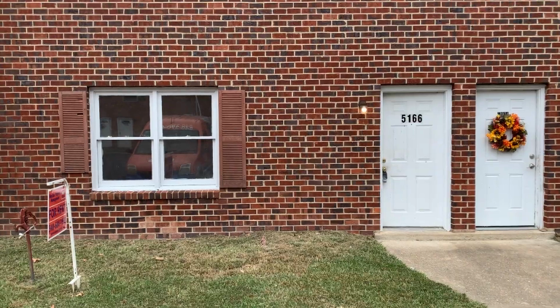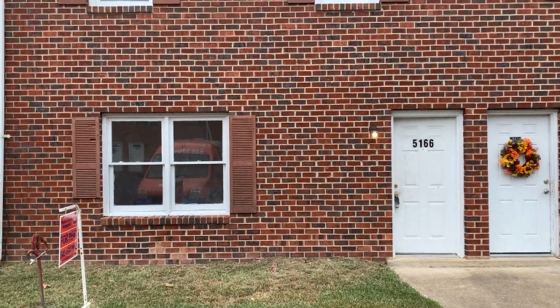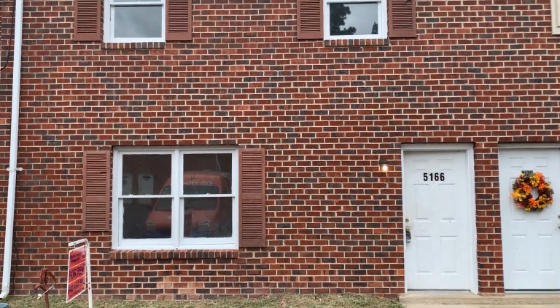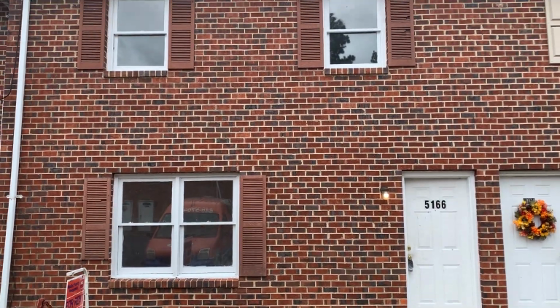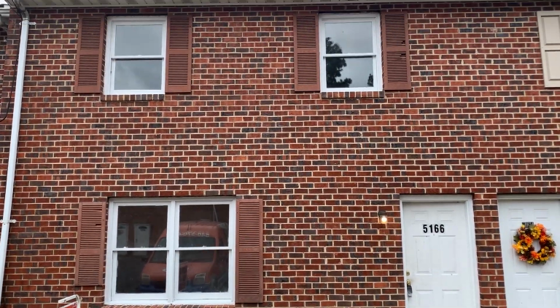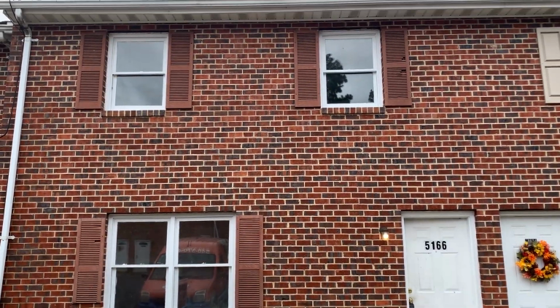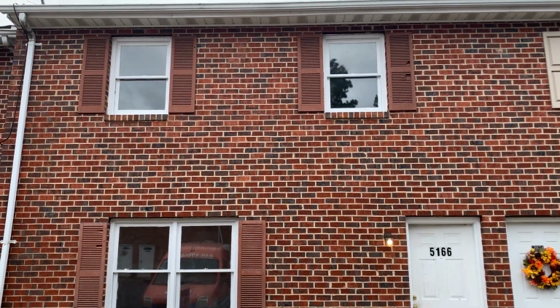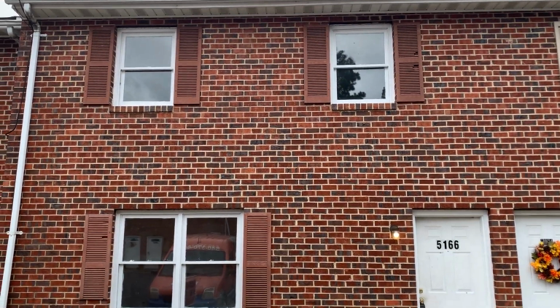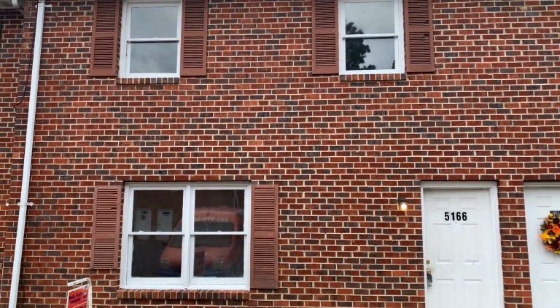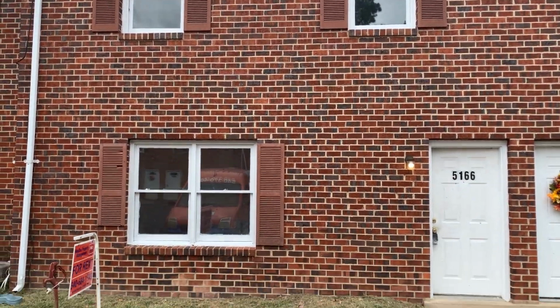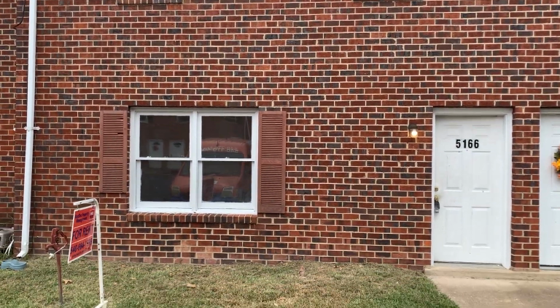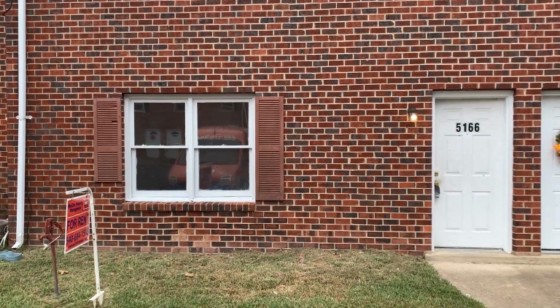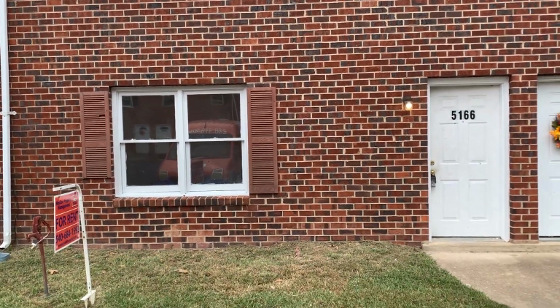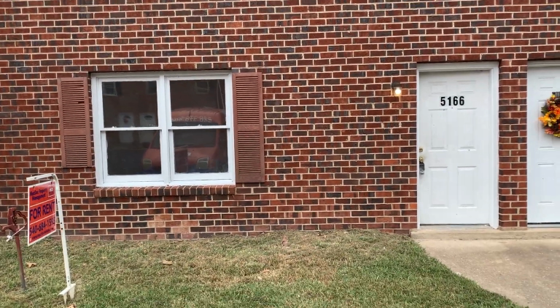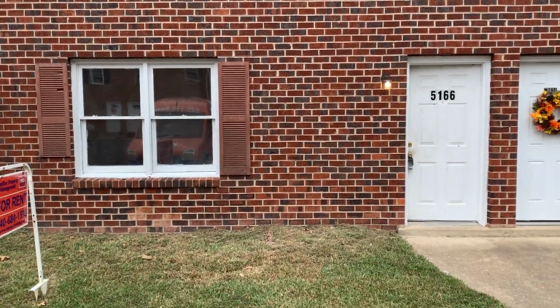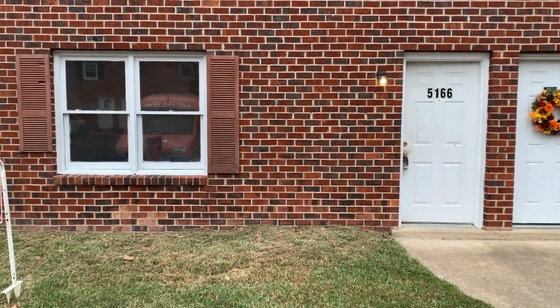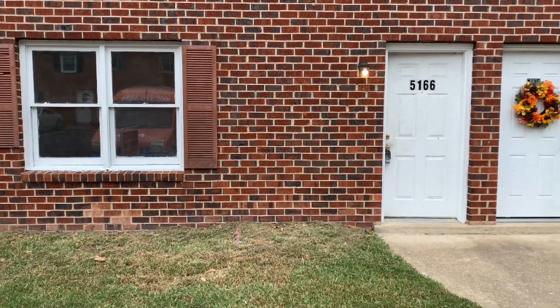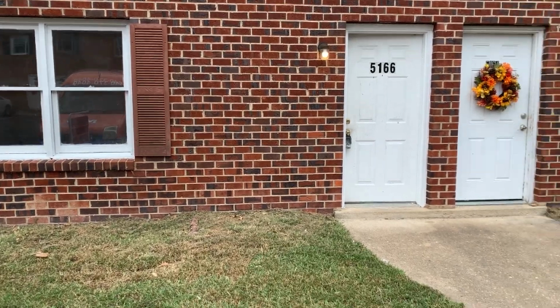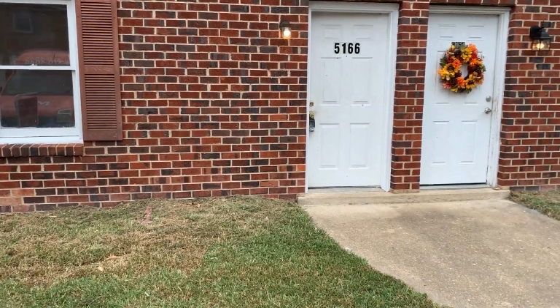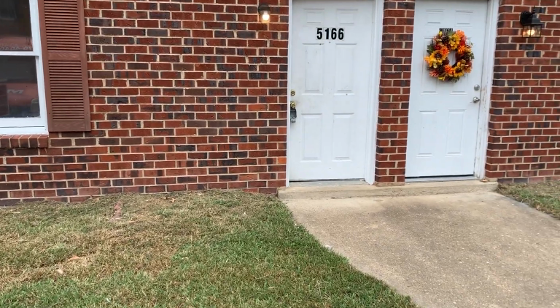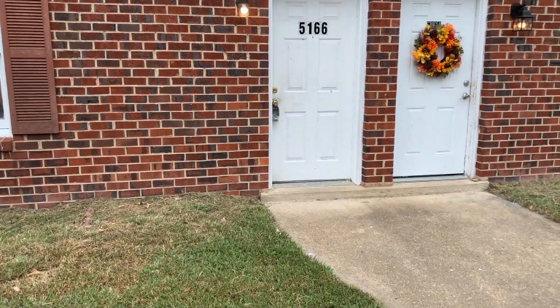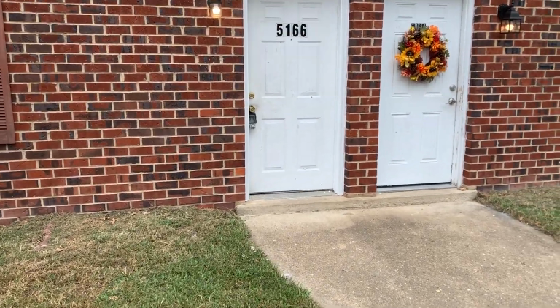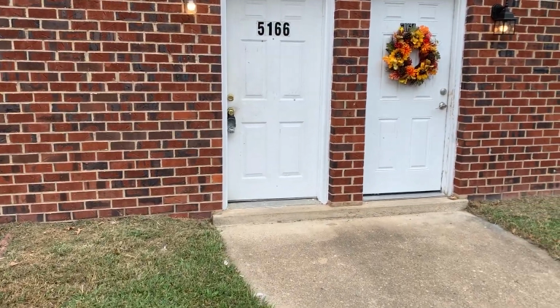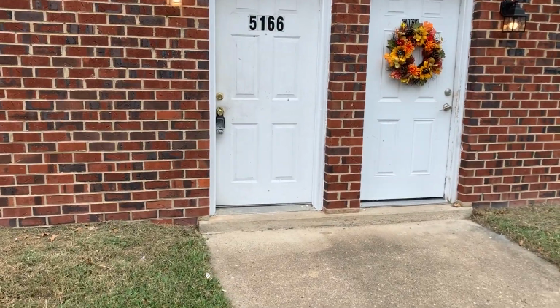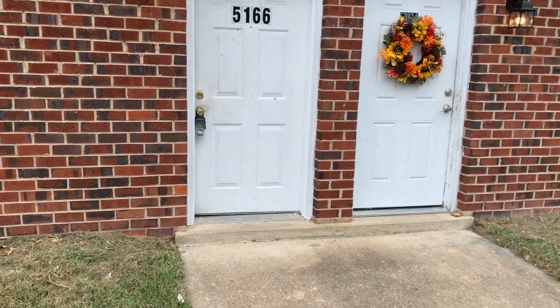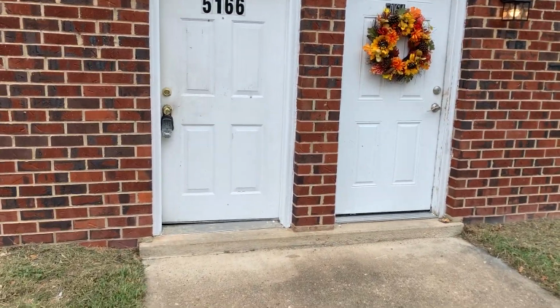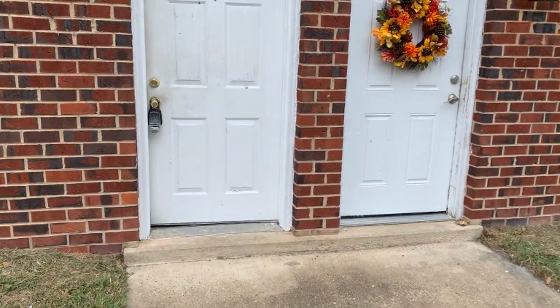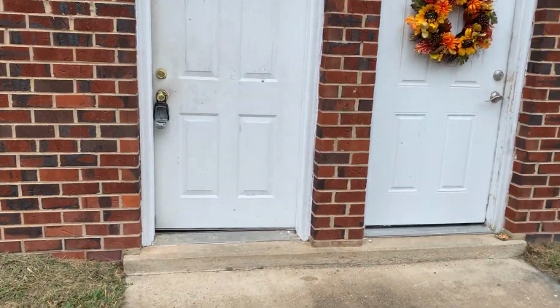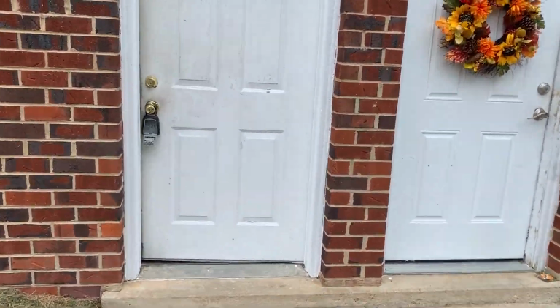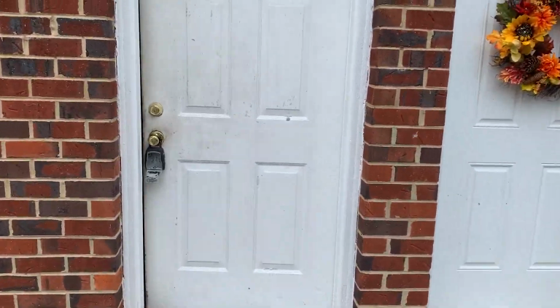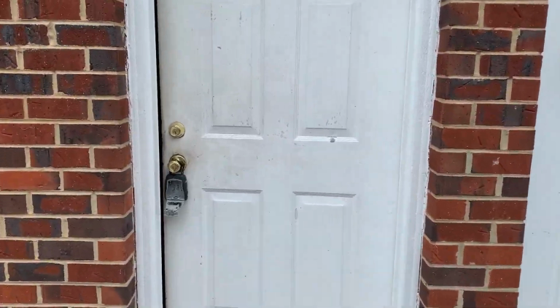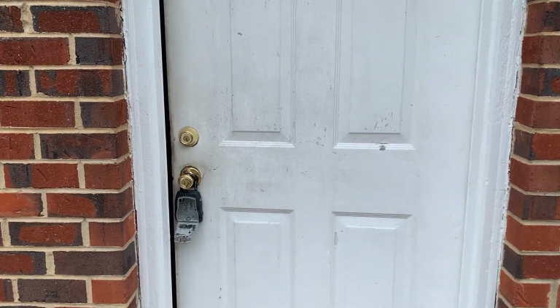We are here today at 5166 Heritage Drive in King George, Virginia. This home is located near Dahlgren Air Force Base and is listed by MacDoc Property Management.